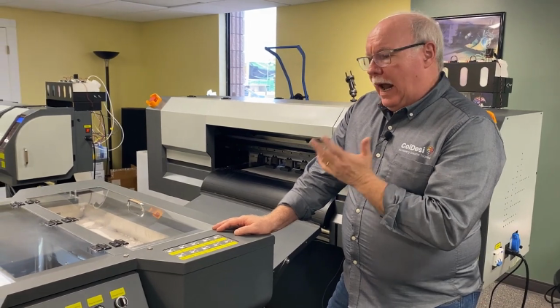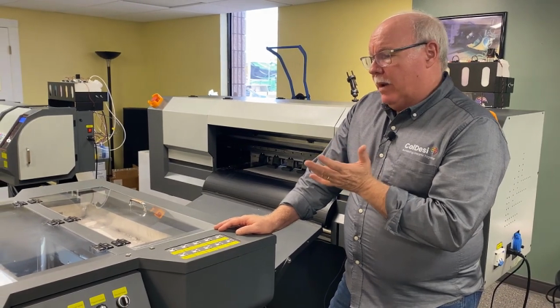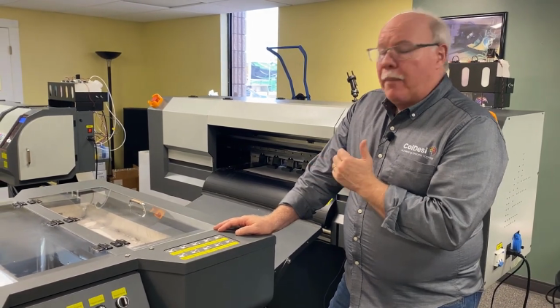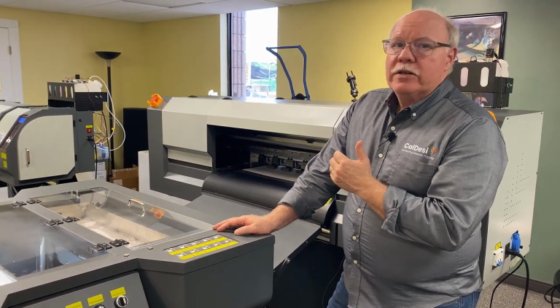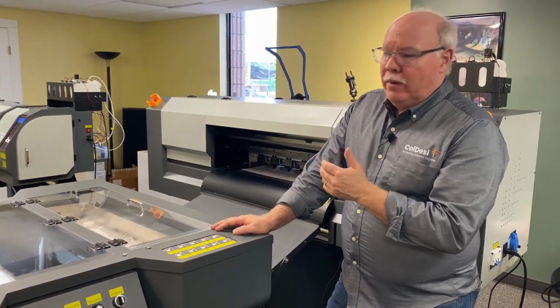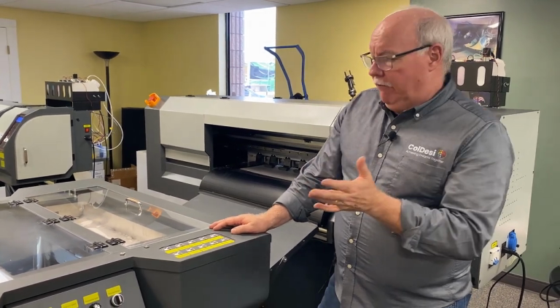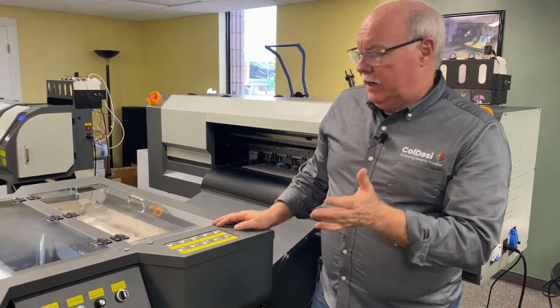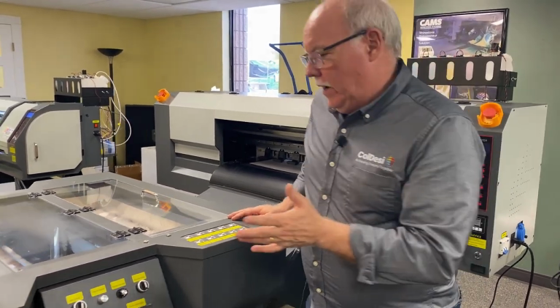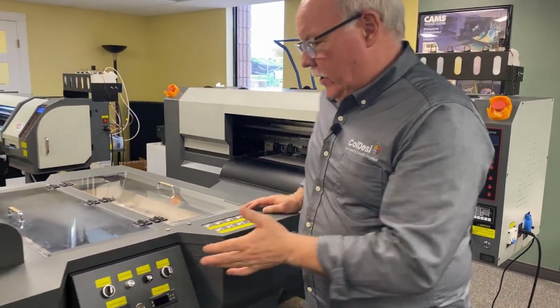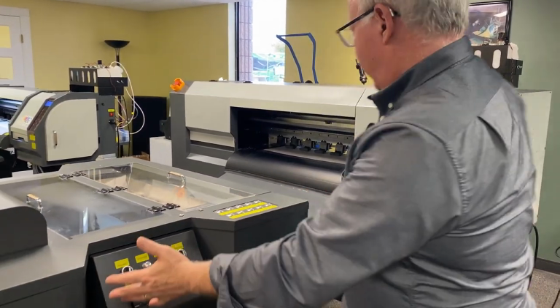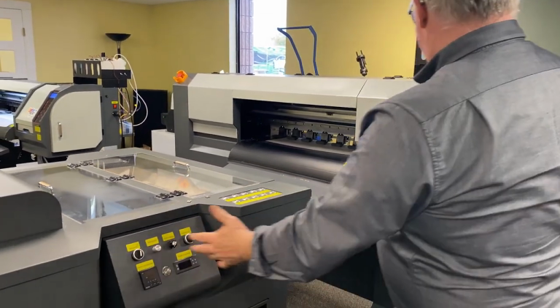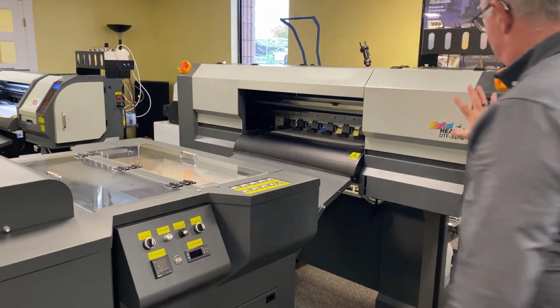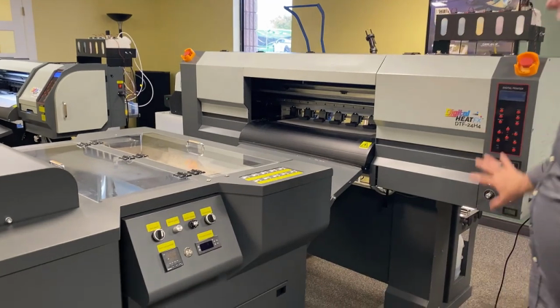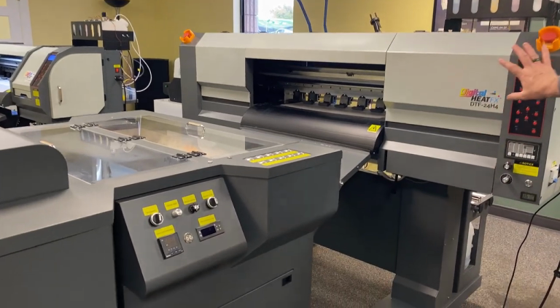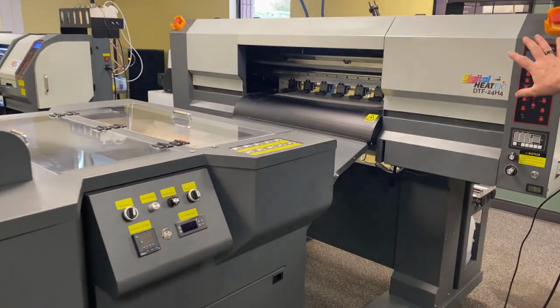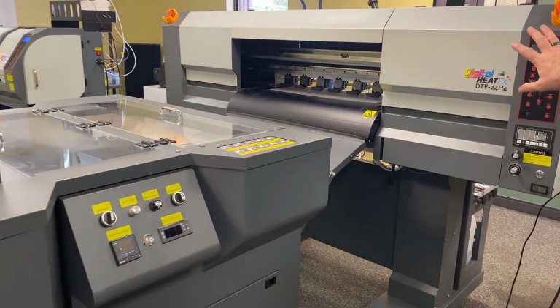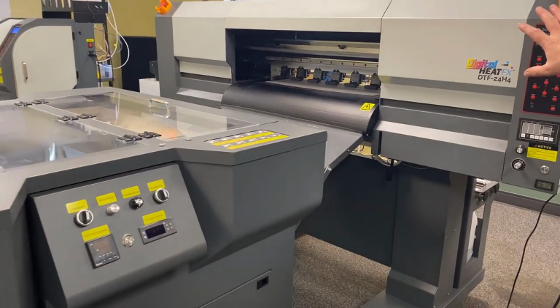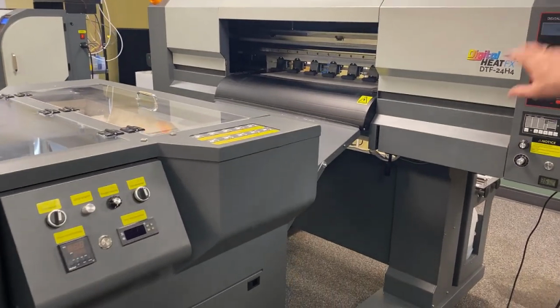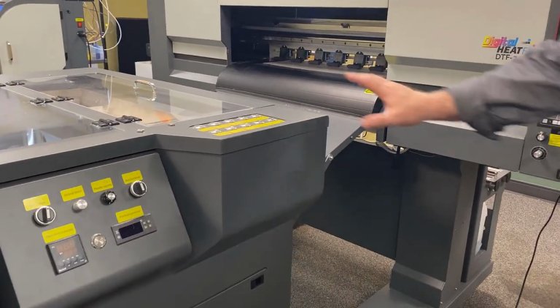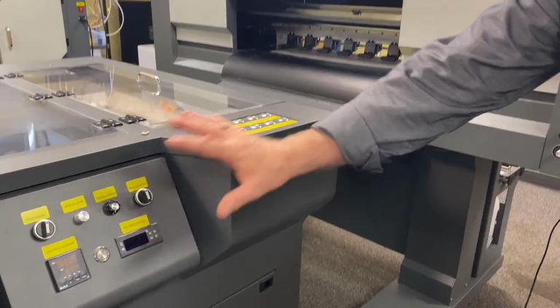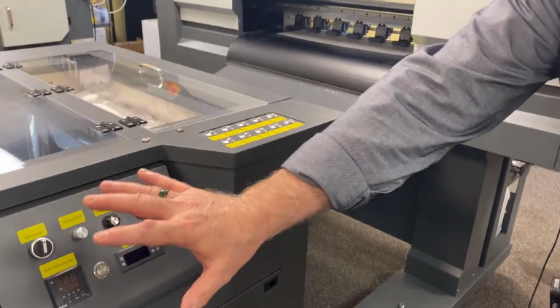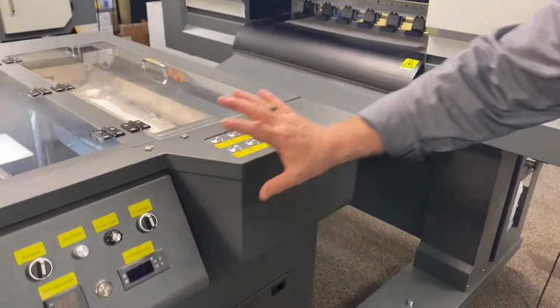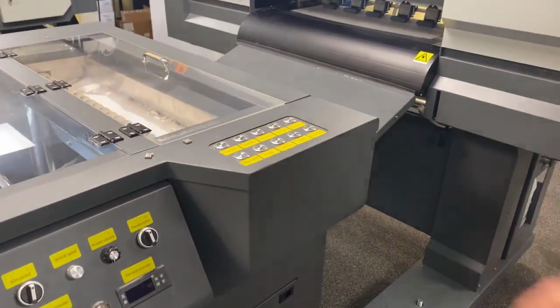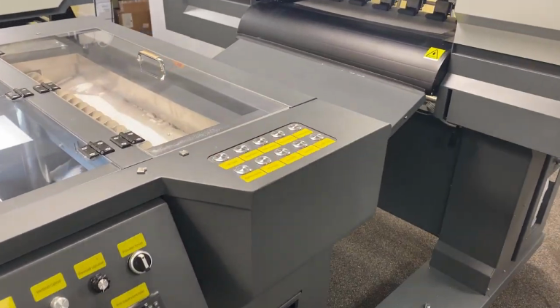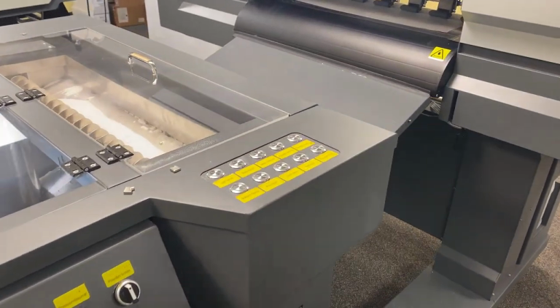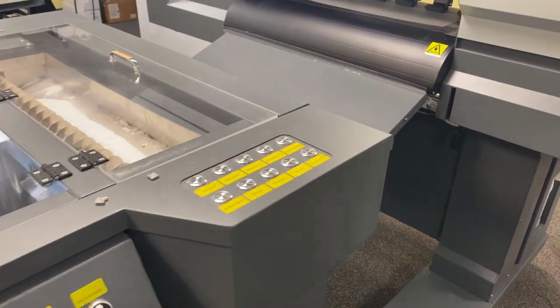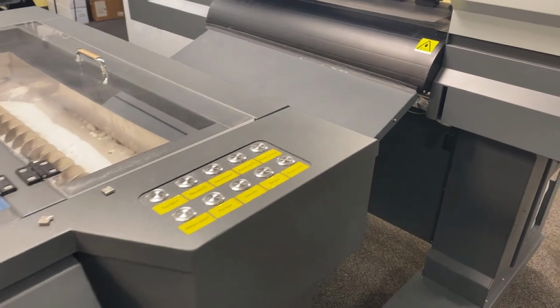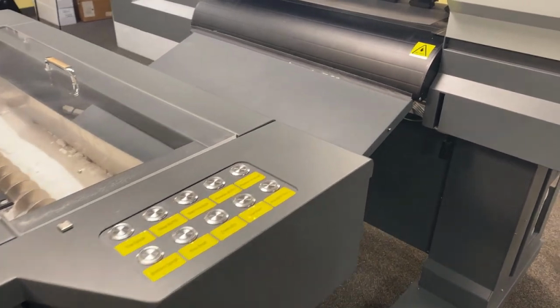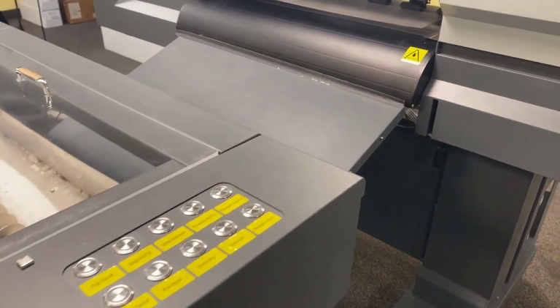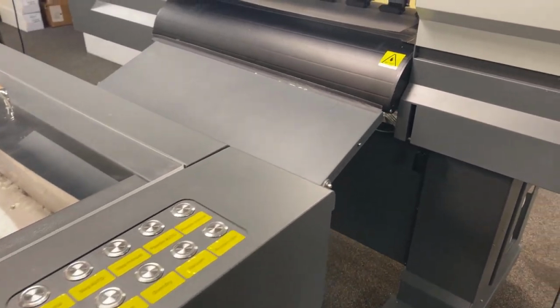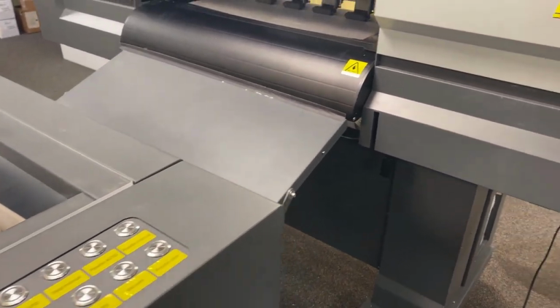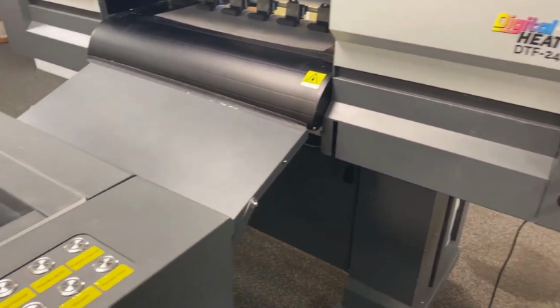From an operator standpoint, everything is right here — control central. Everything on the control panel here for the printer, everything I need to control the actual shaker dryer, right there.